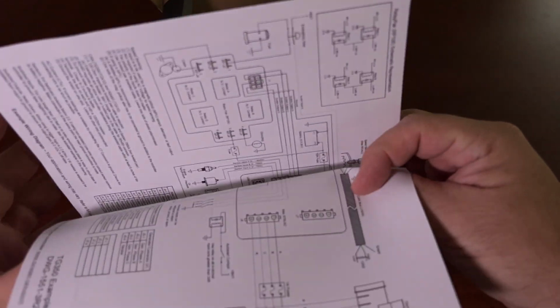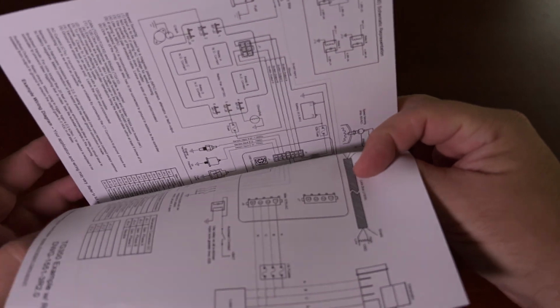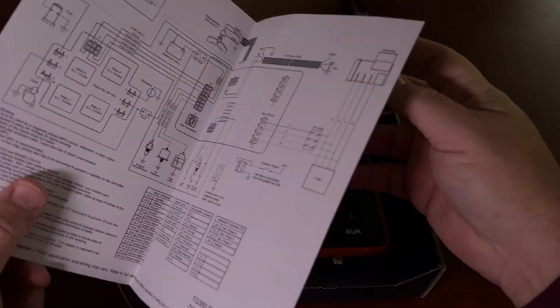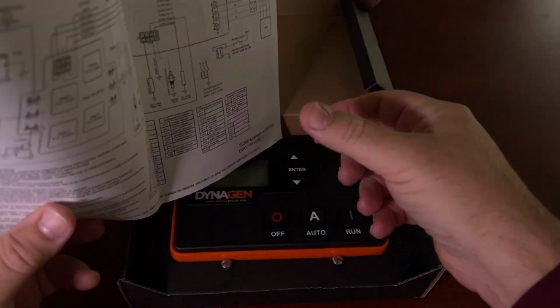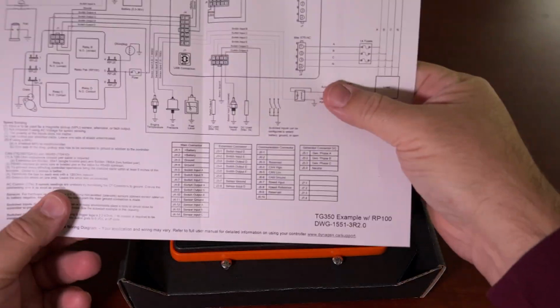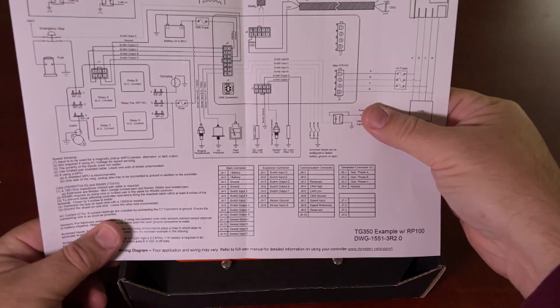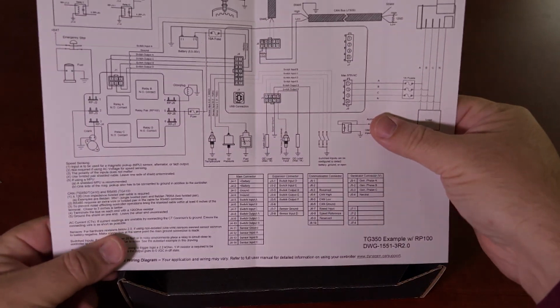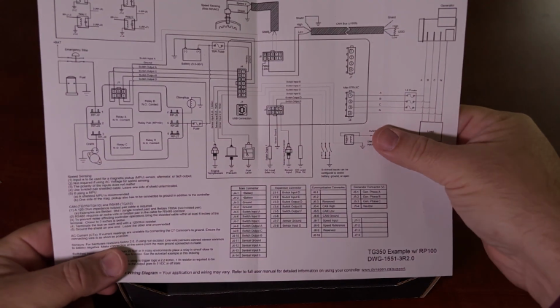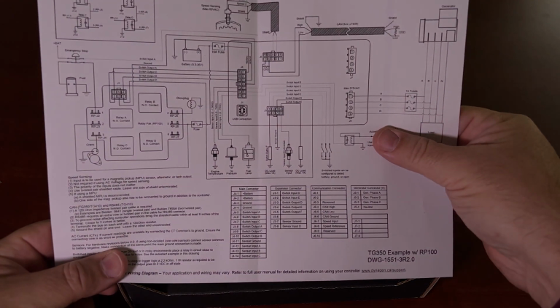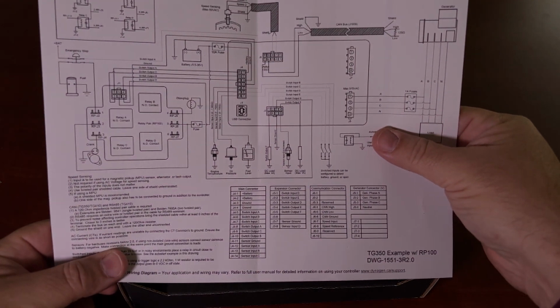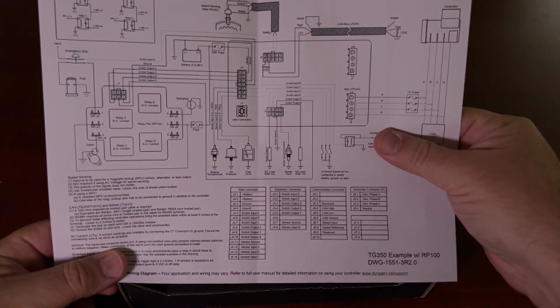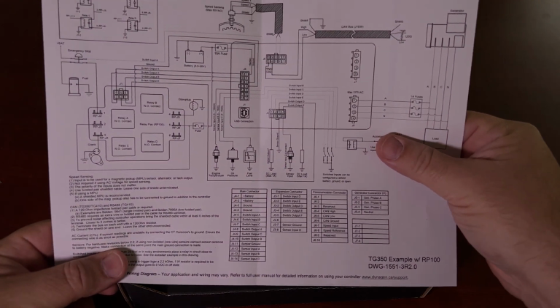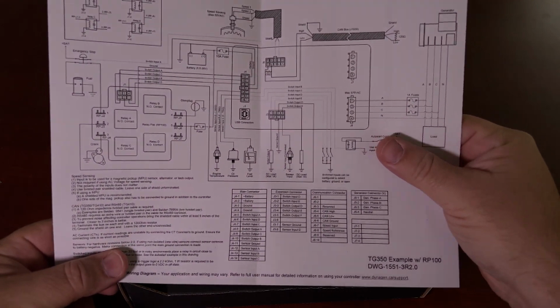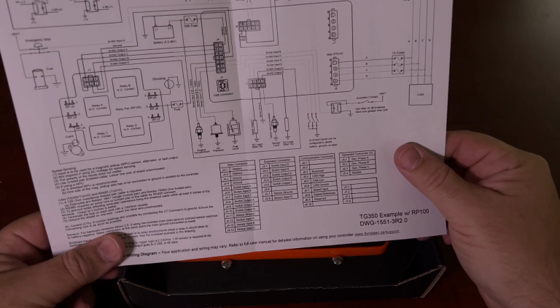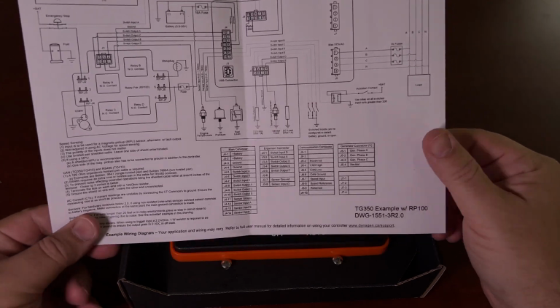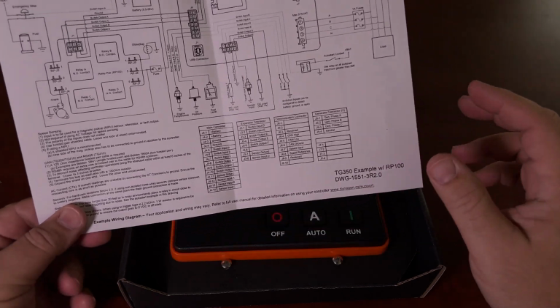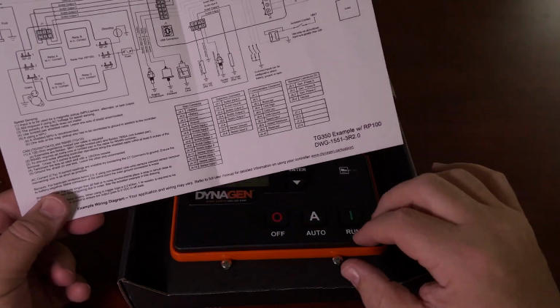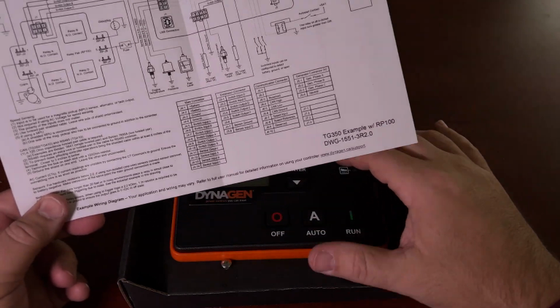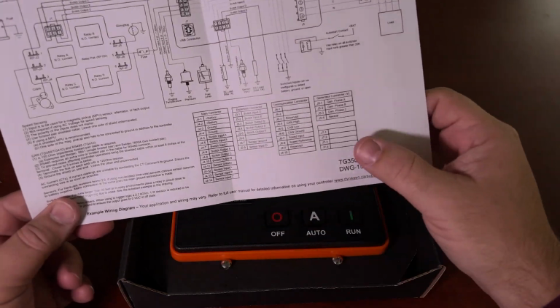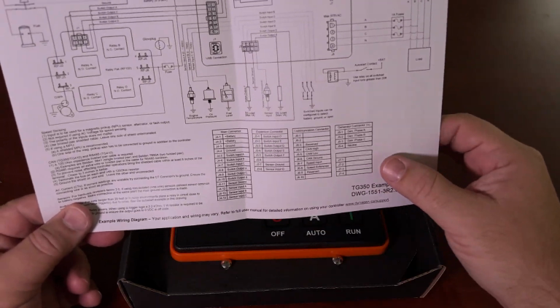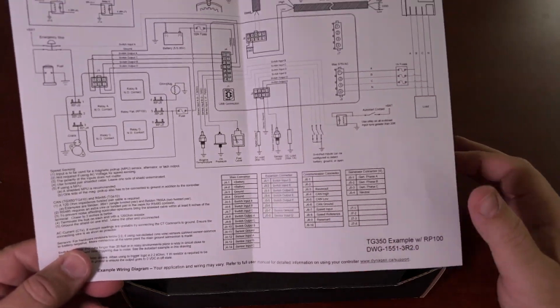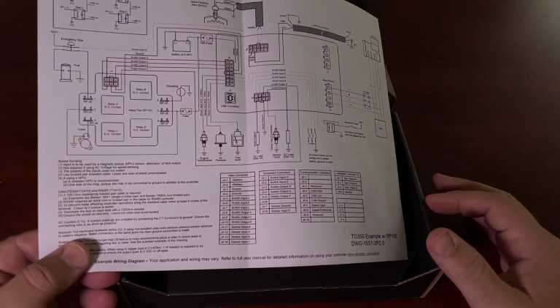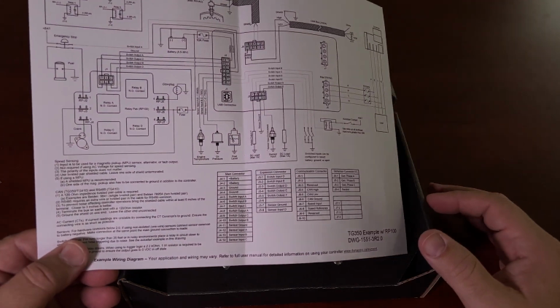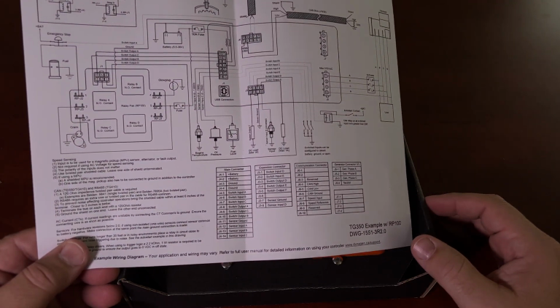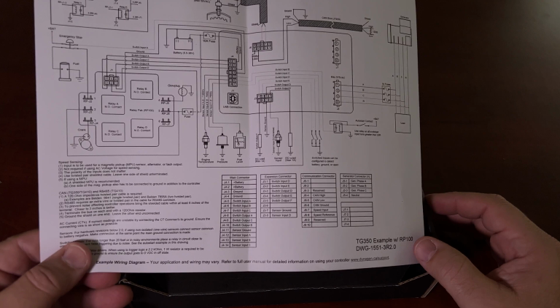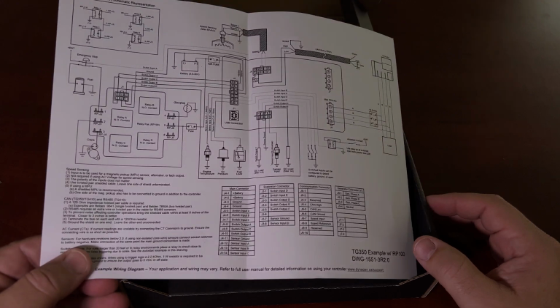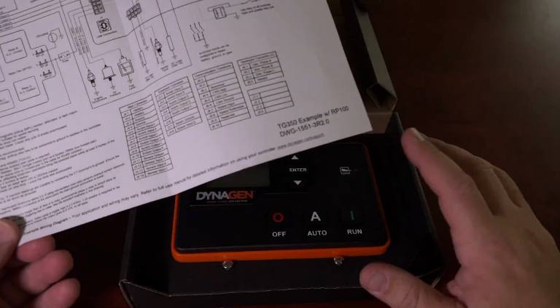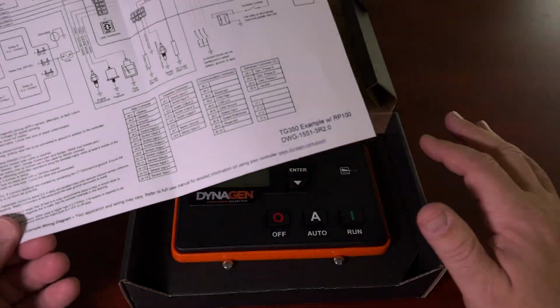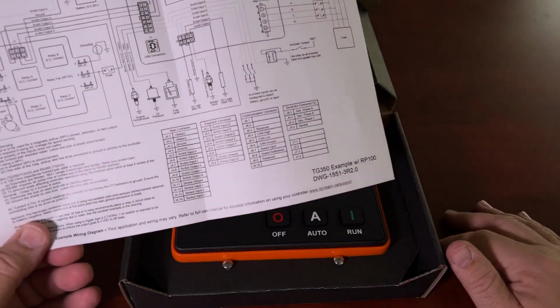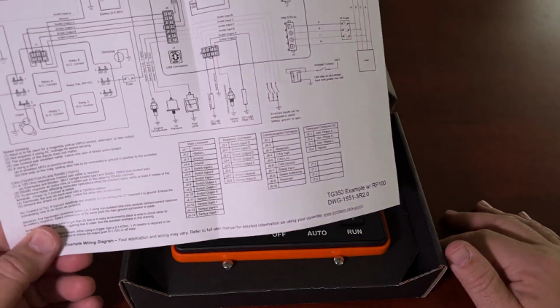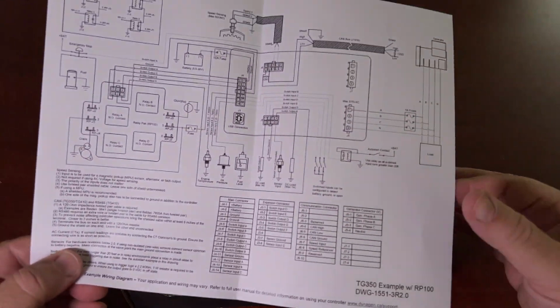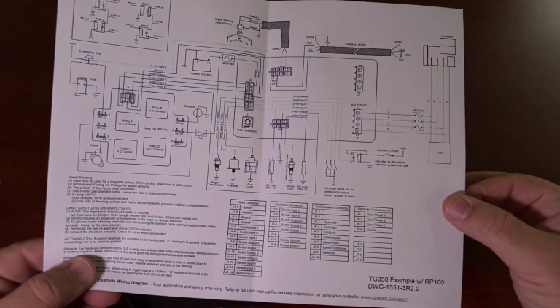Before we get into that, there's a handy wiring diagram which you're going to refer to quite often. It's very easy to retrofit this to an existing generator if you want to upgrade and get all the features that these controllers have to offer.